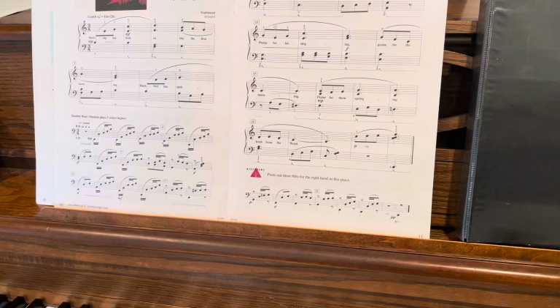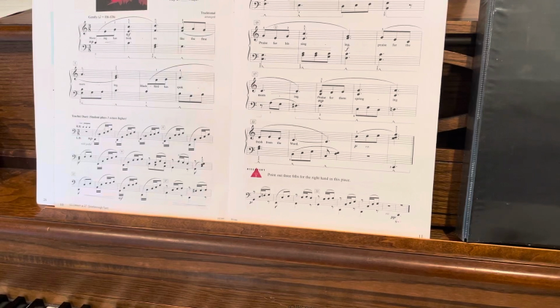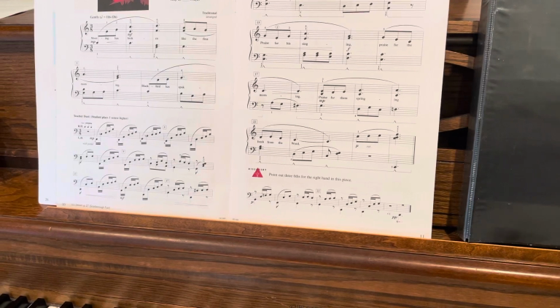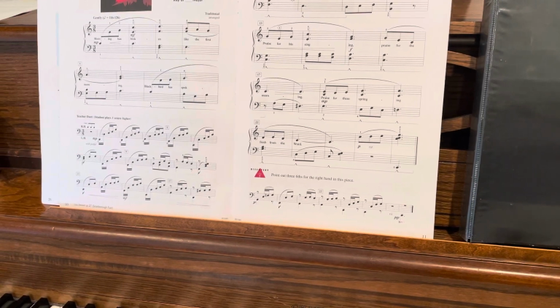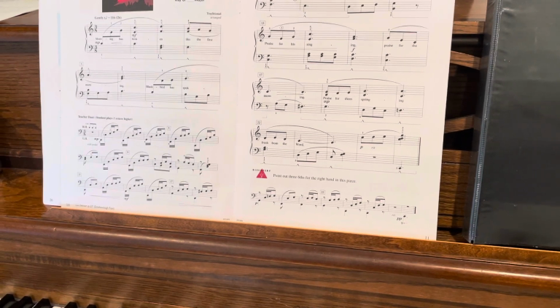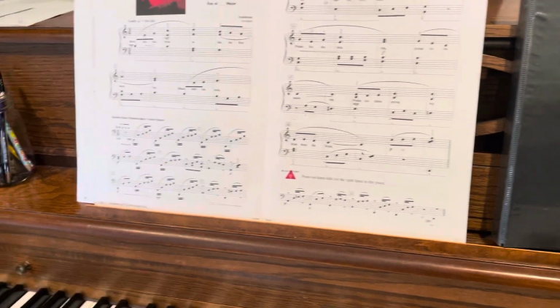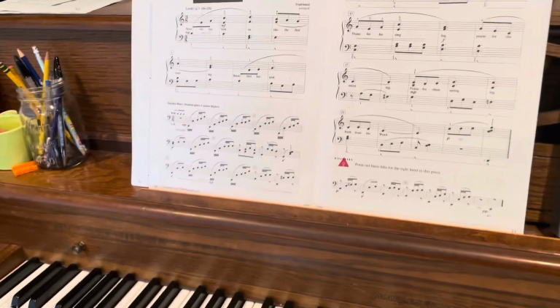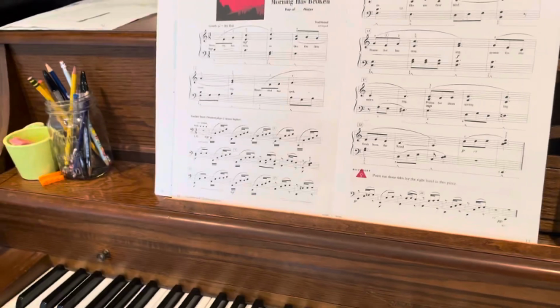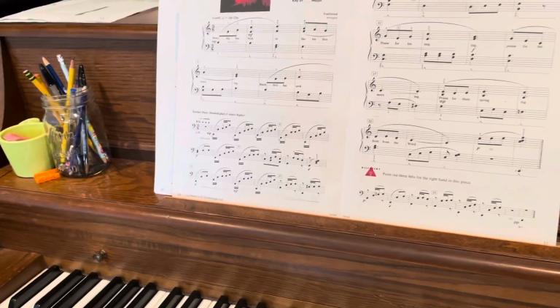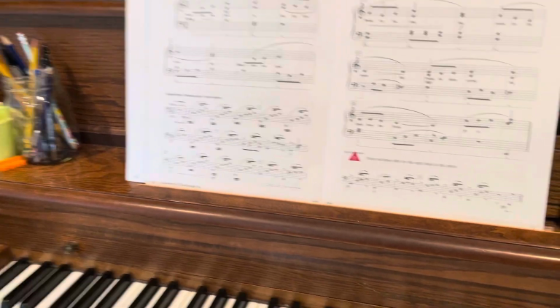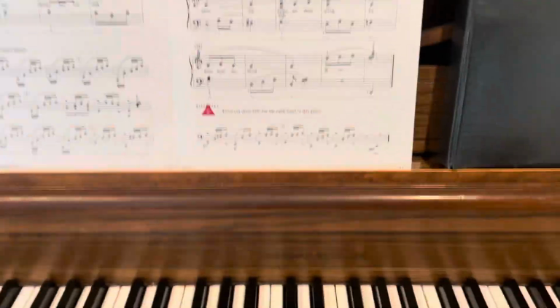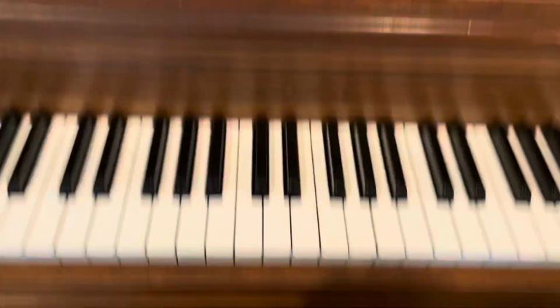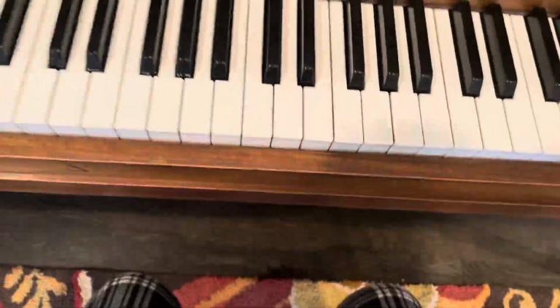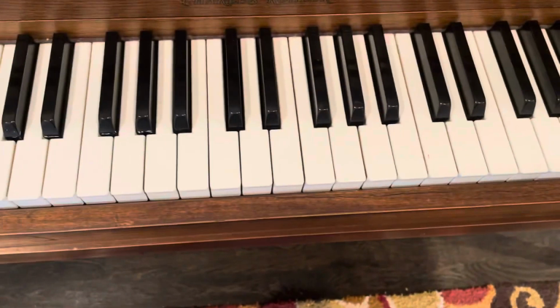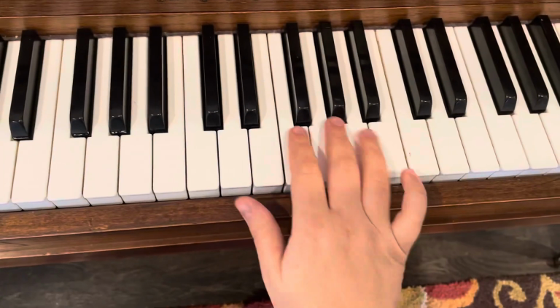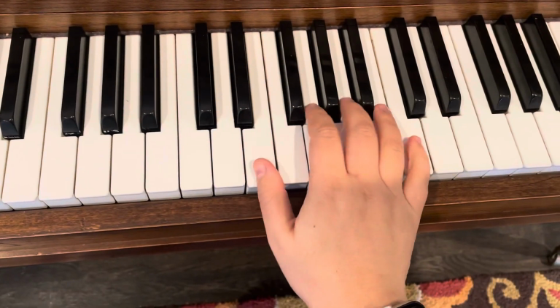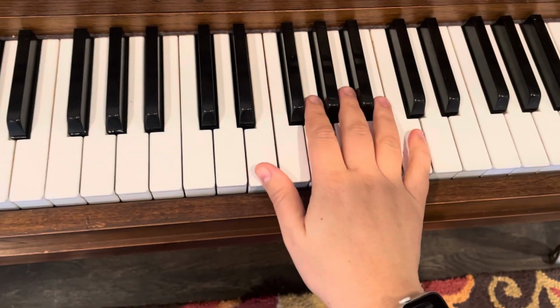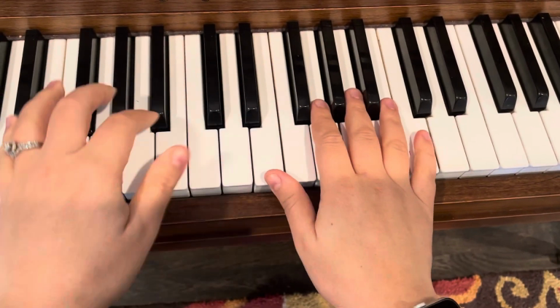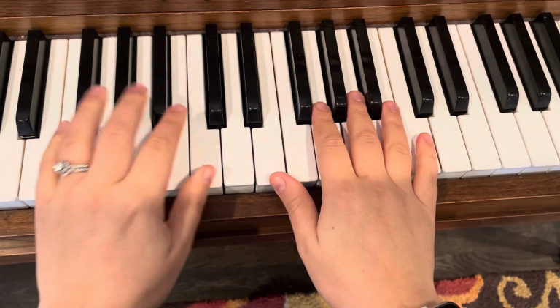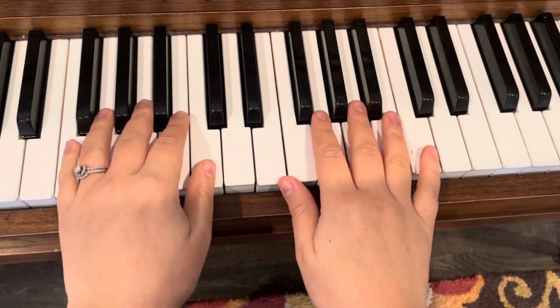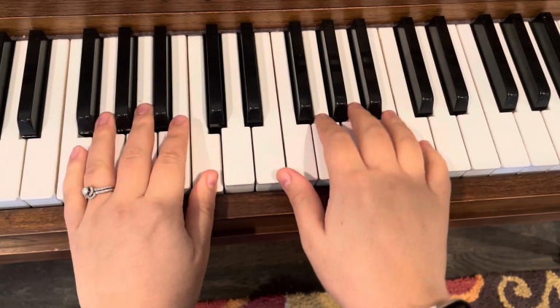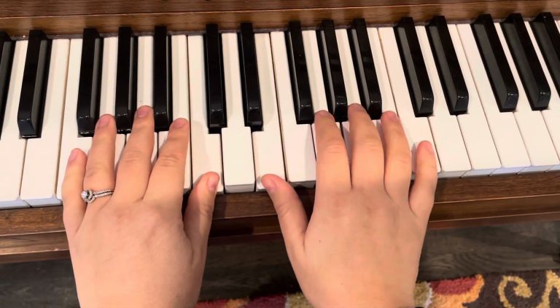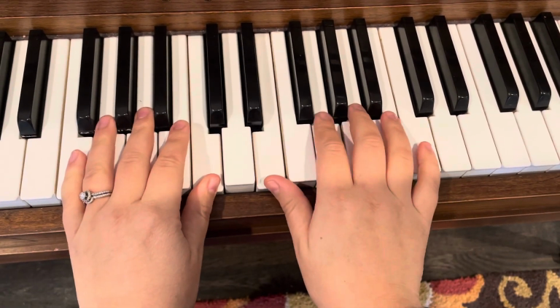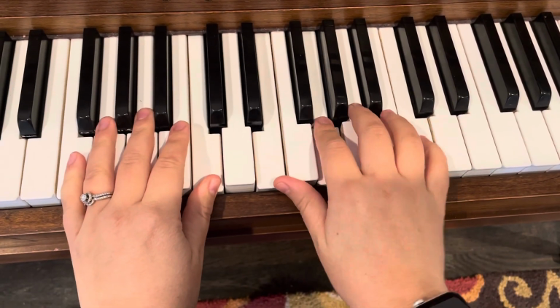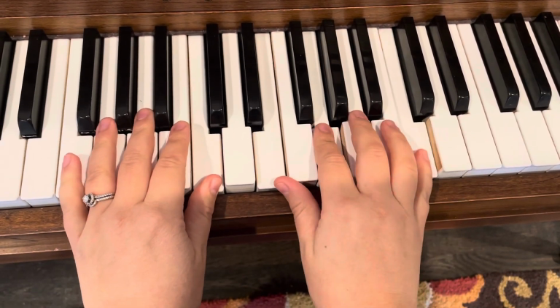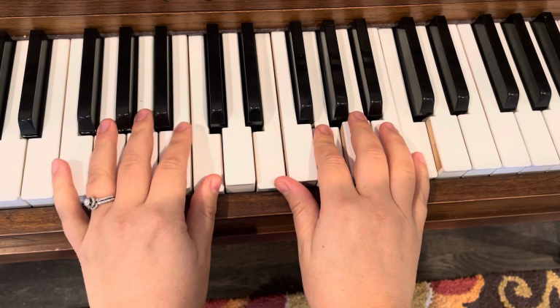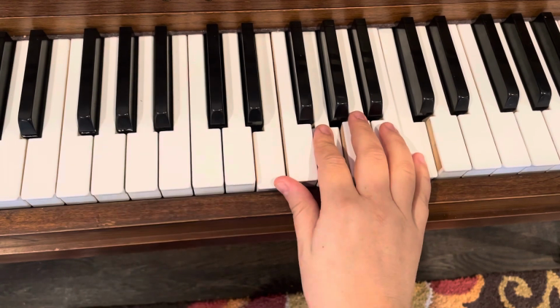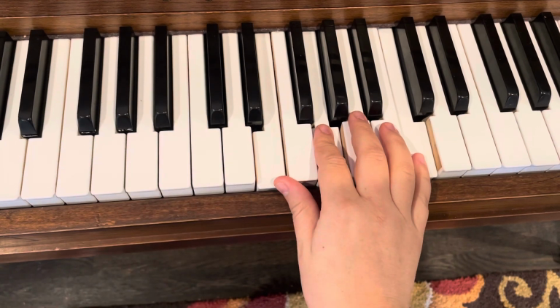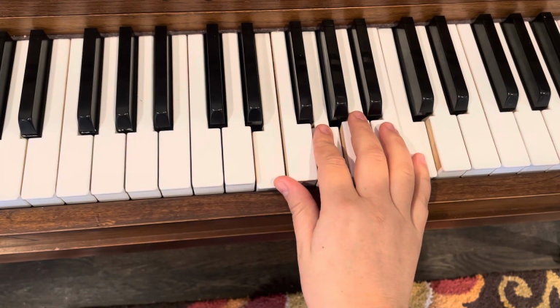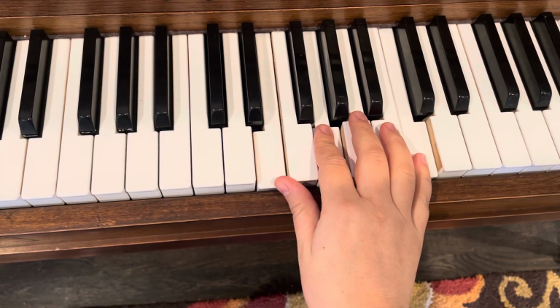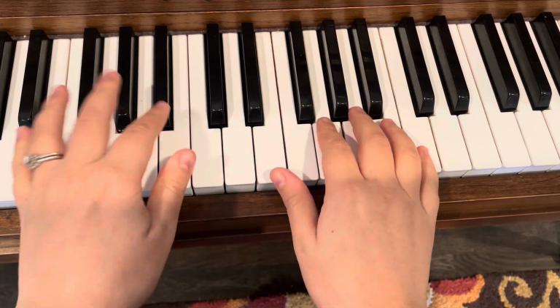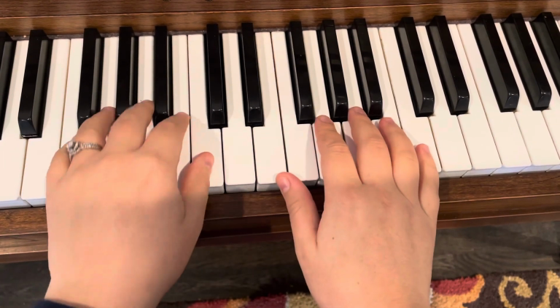So for this song, we talked about how you want to have your right hand stretched out a little bit. So we're starting here. We have C, E, G, C — you're basically just playing the notes of that C arpeggio.